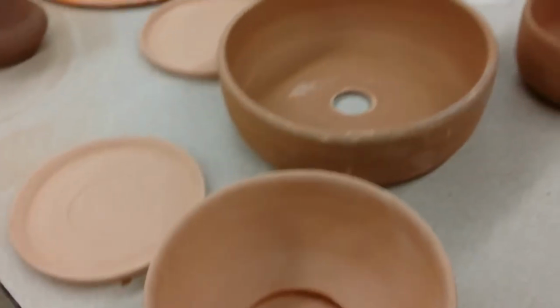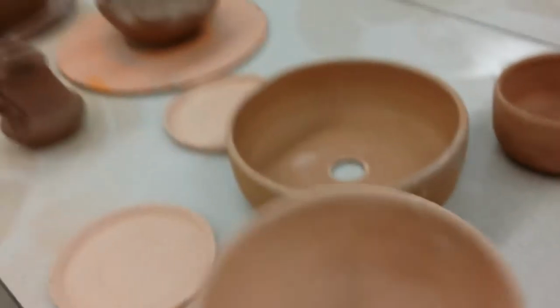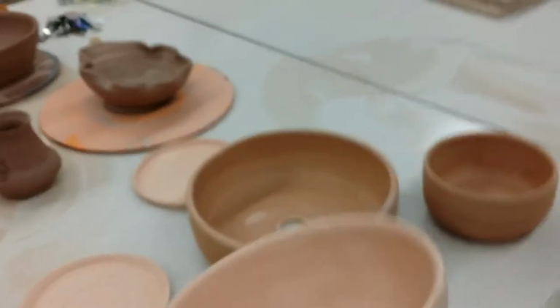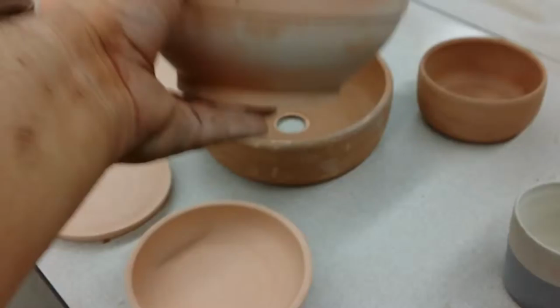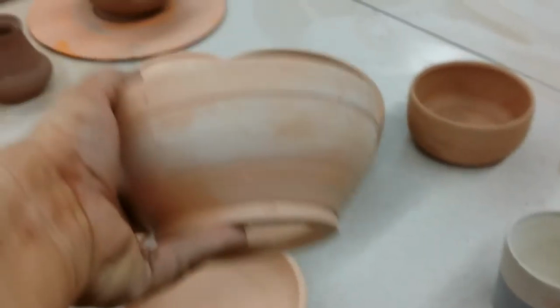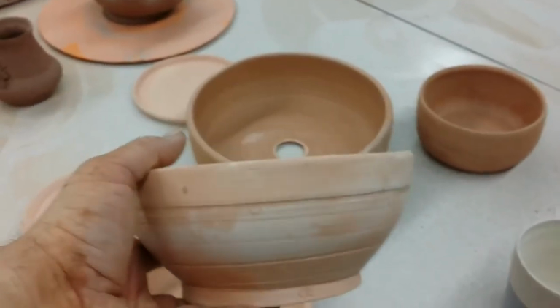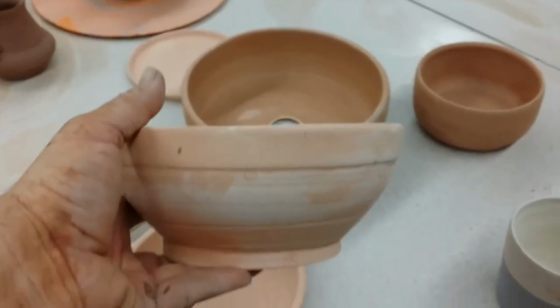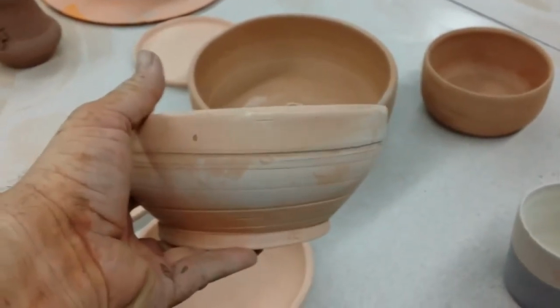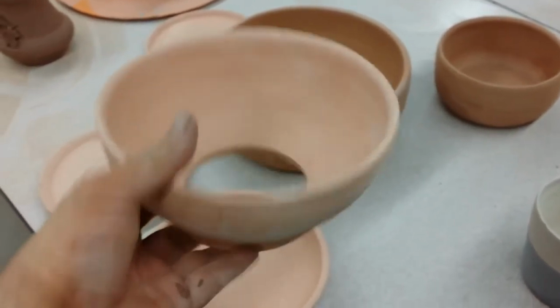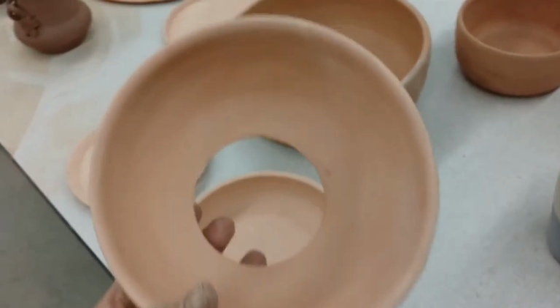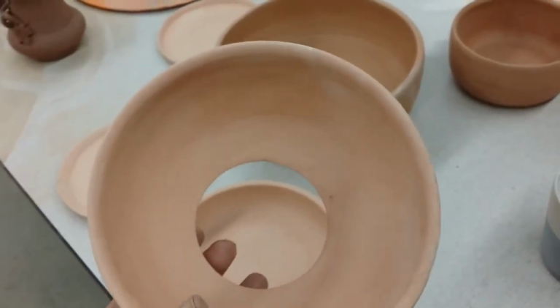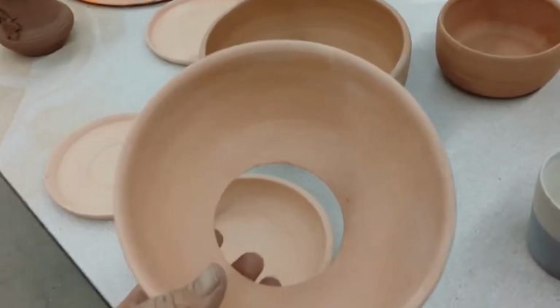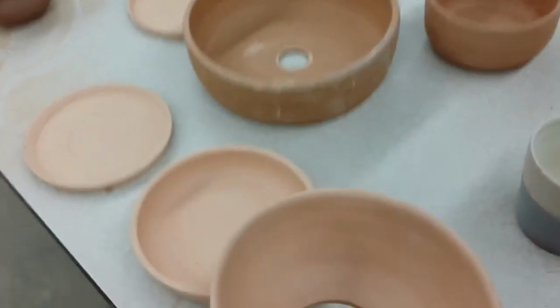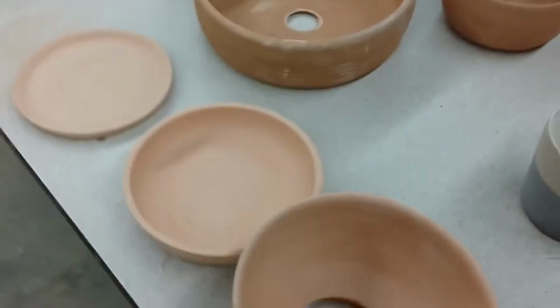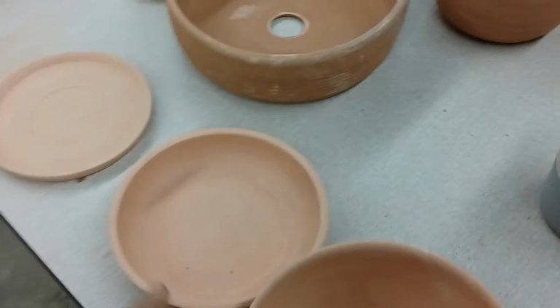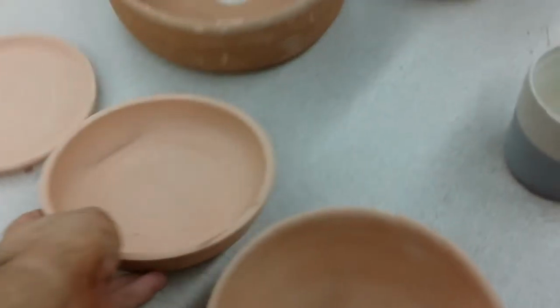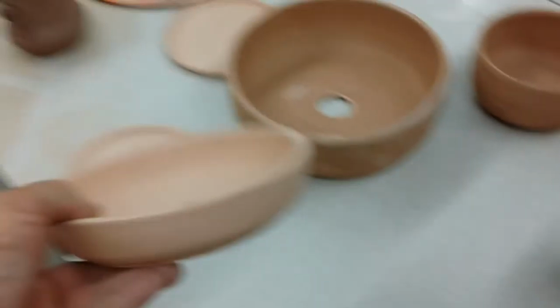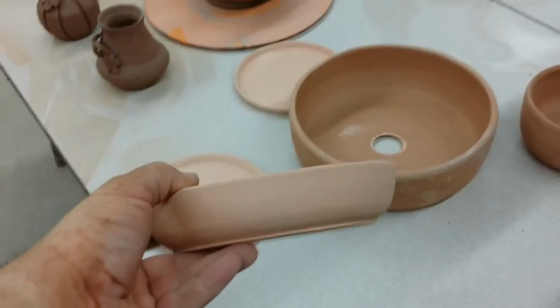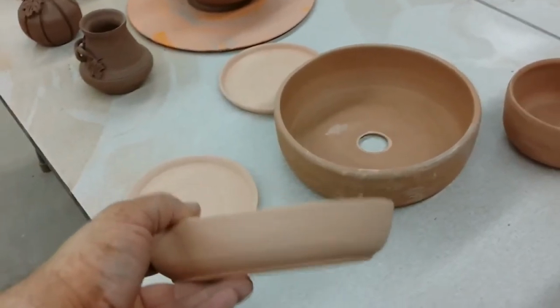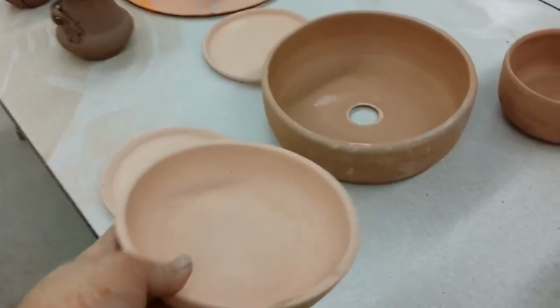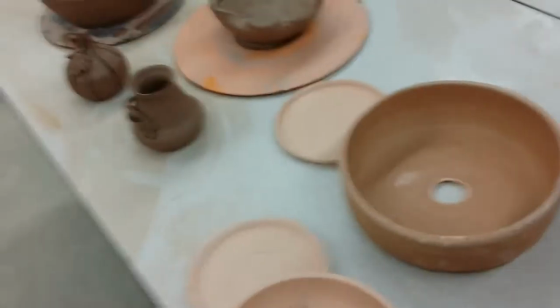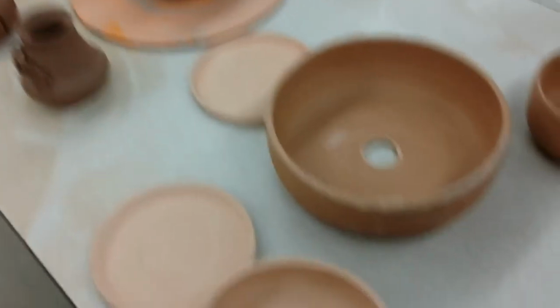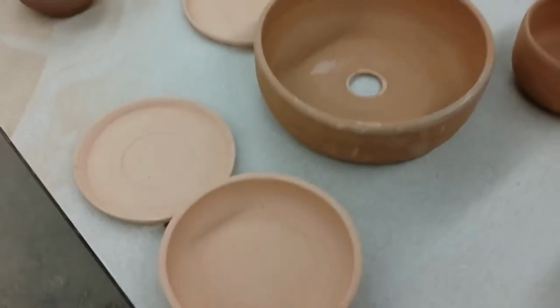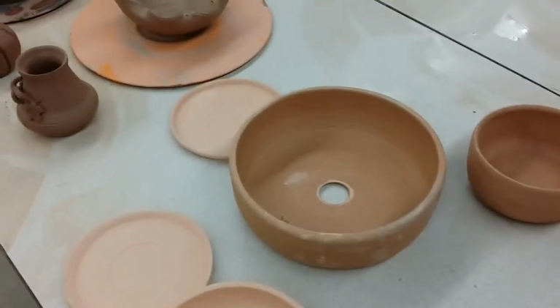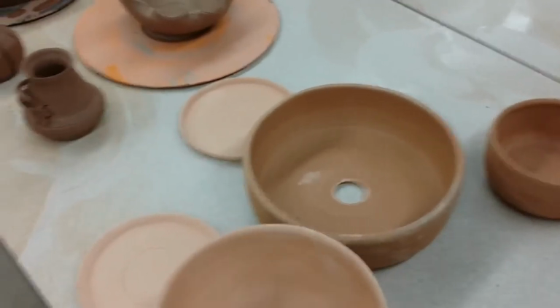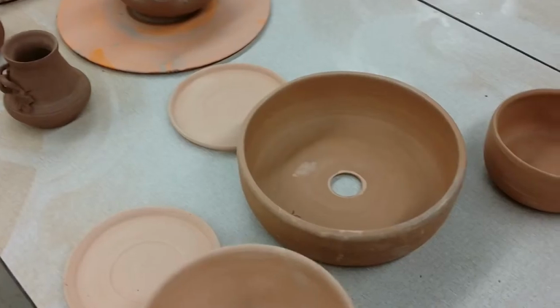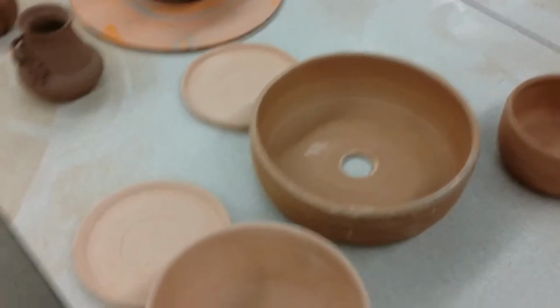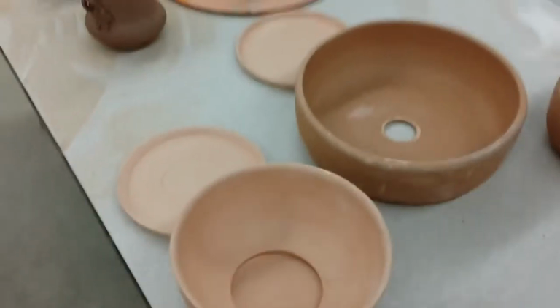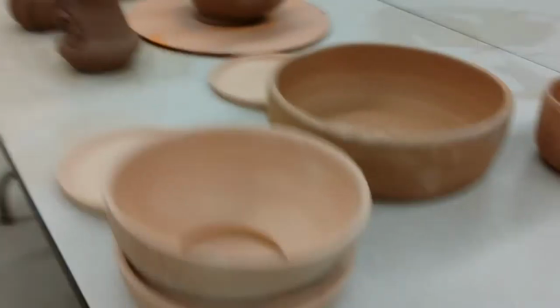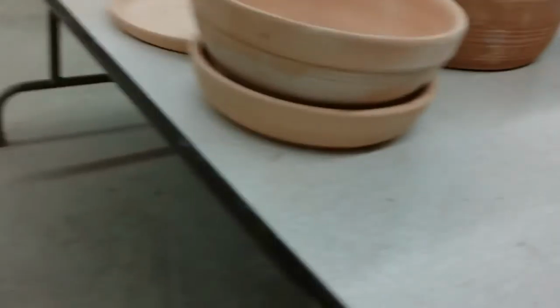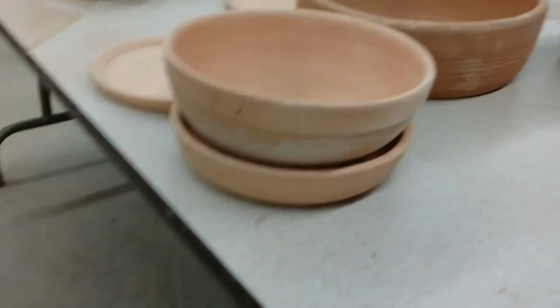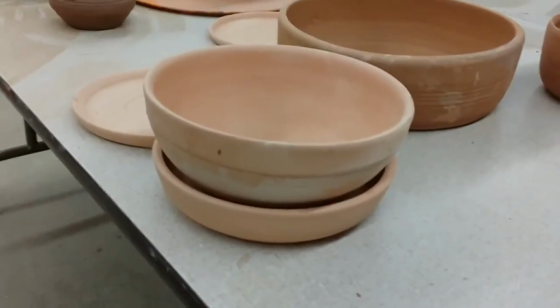Here's a piece that was a bowl but the bottom wasn't coming out so I made a hole in it and made it into a plate. We'll glaze it and it'll be a platter.